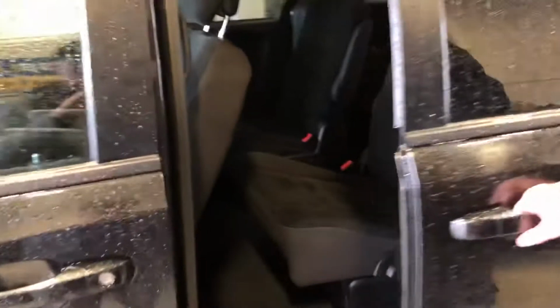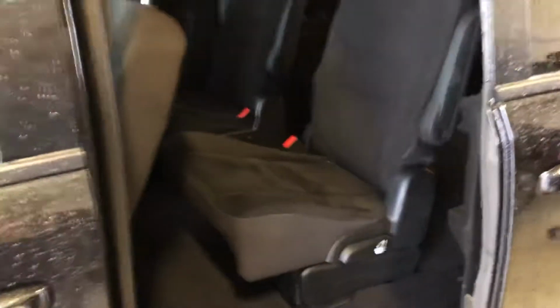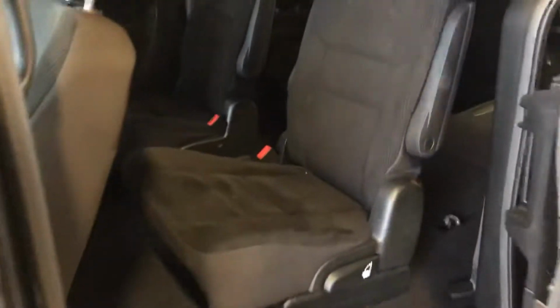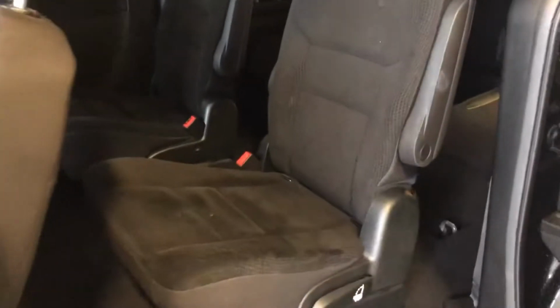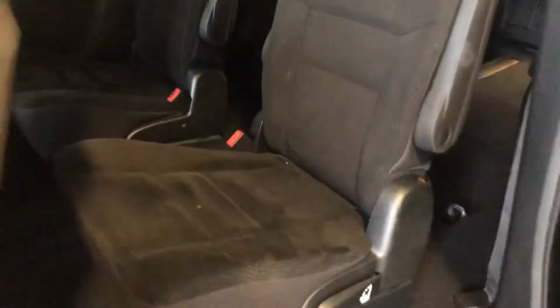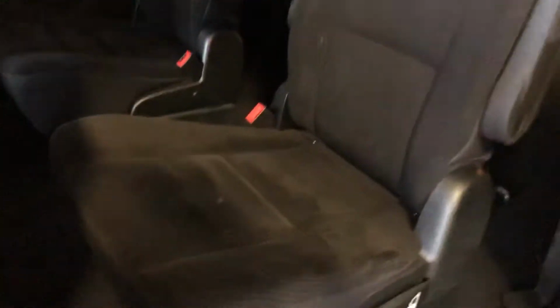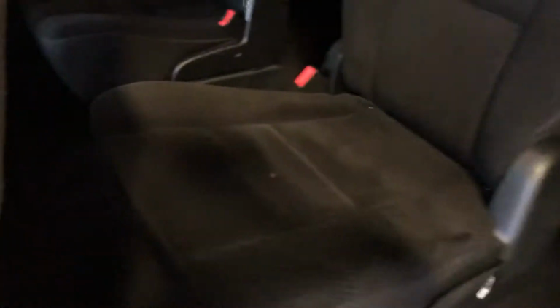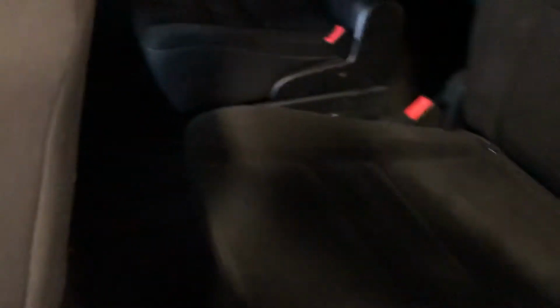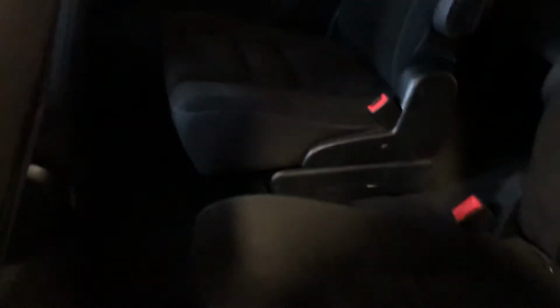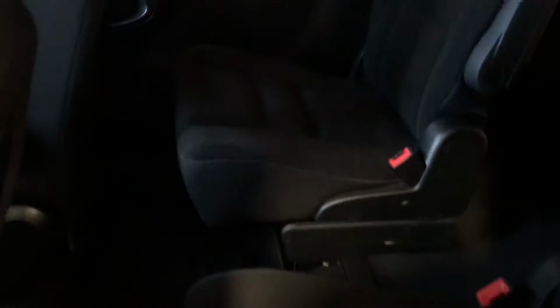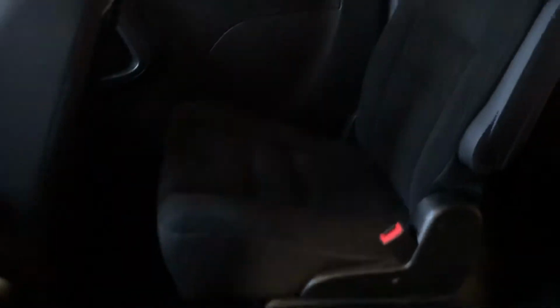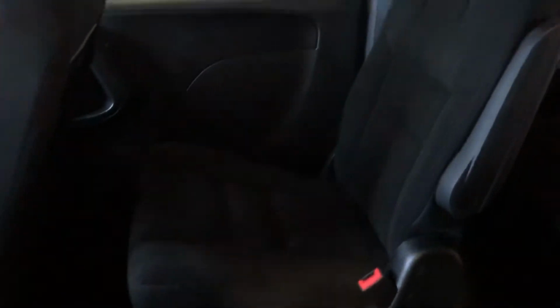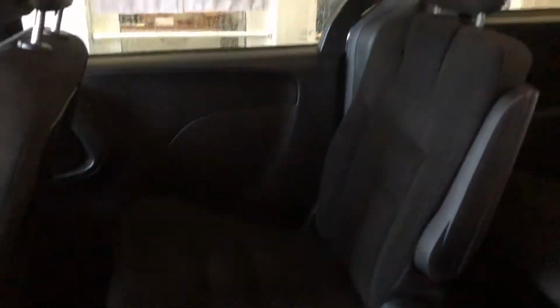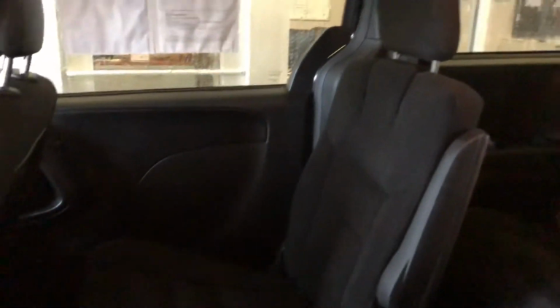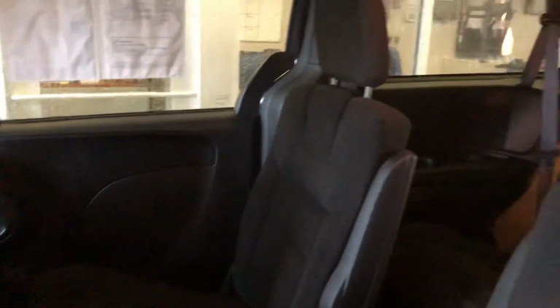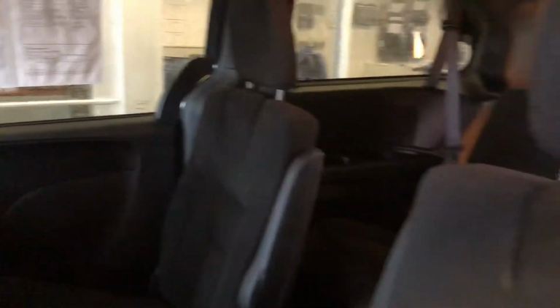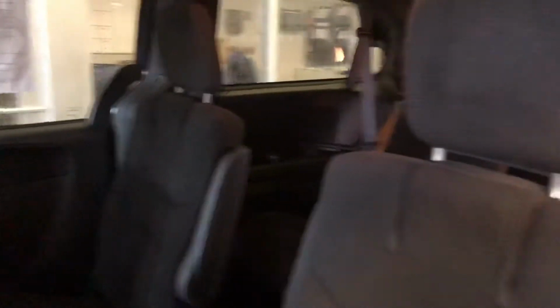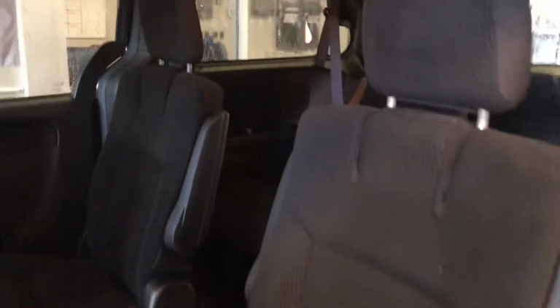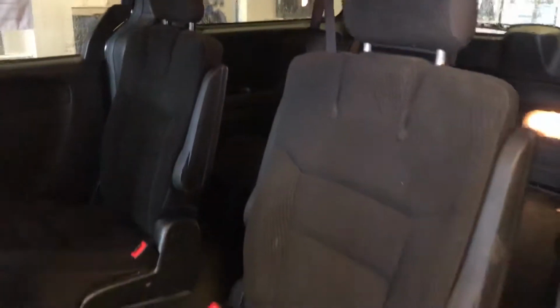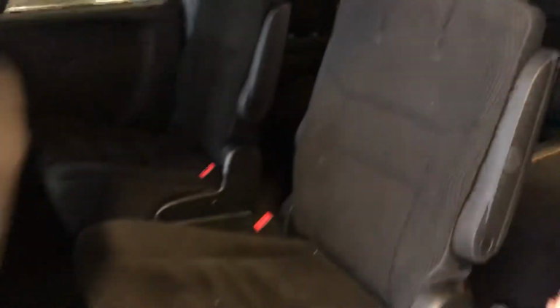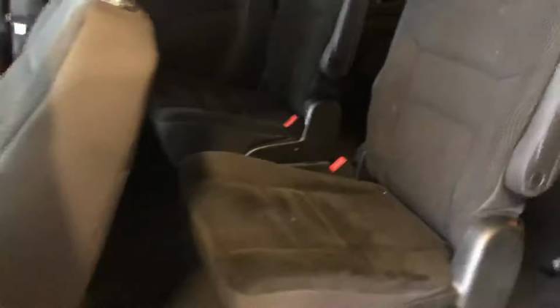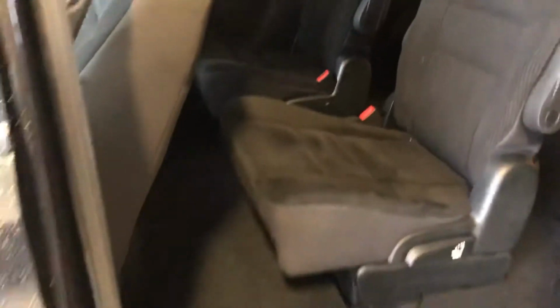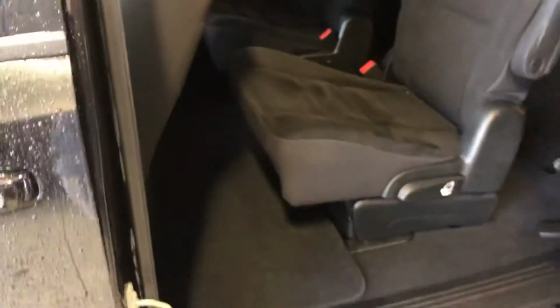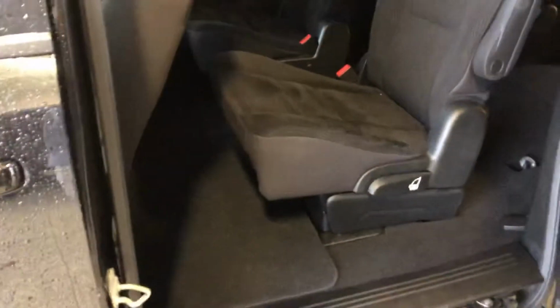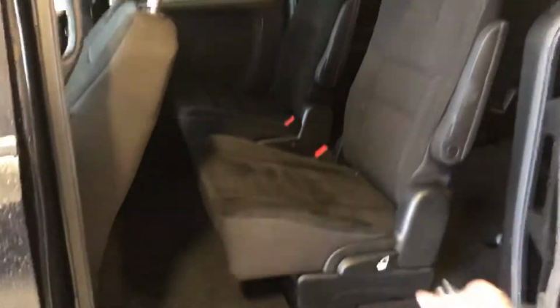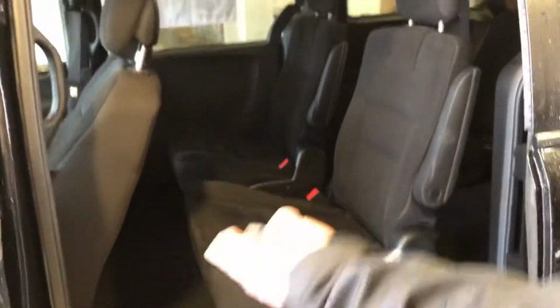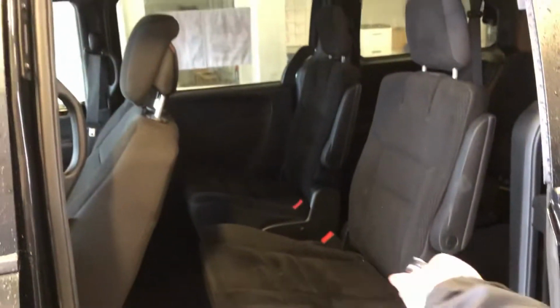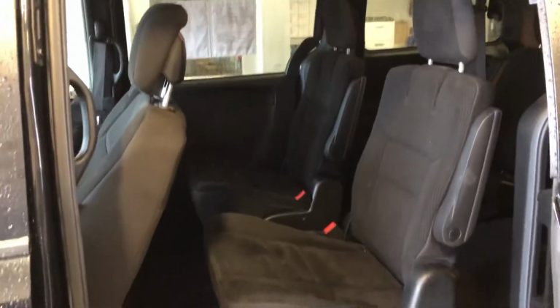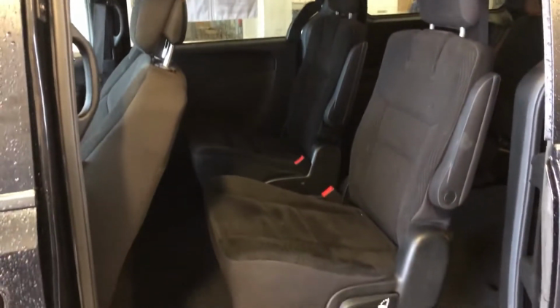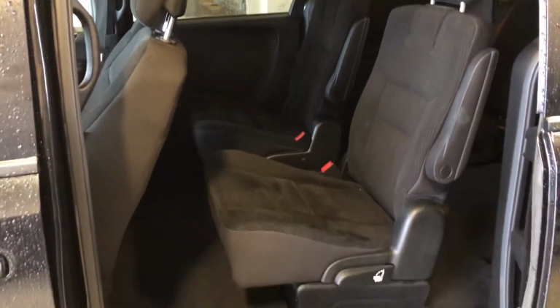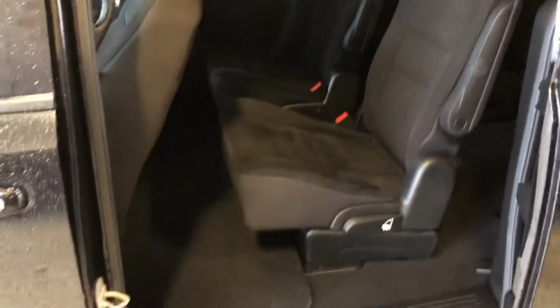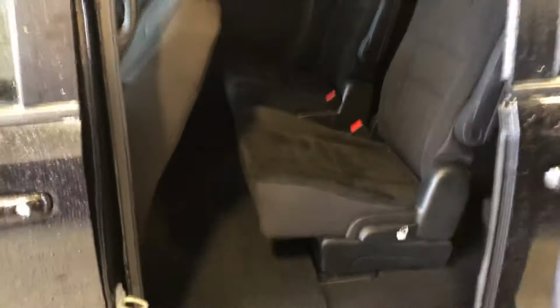It doesn't have power doors, but it does have the stow-and-go seats. It's got the captain's chairs, which makes it easy to get to the back. And these seats do go into the floorboard if you're not using them.